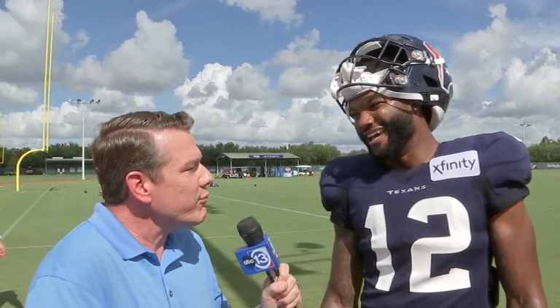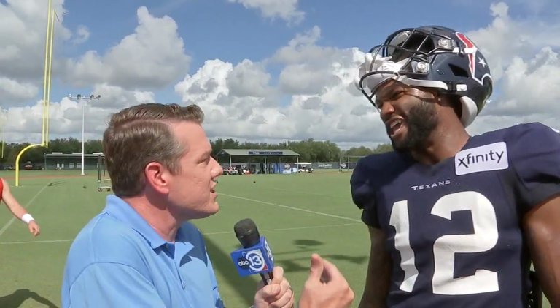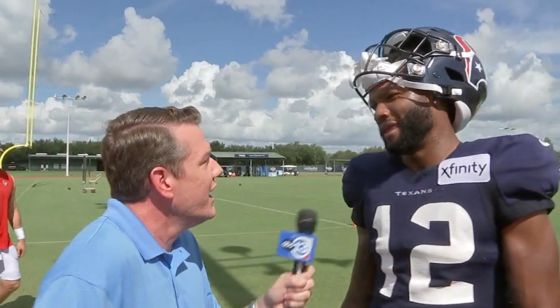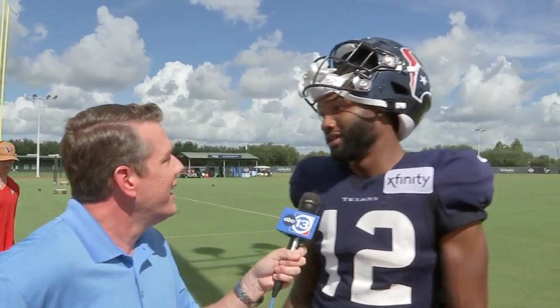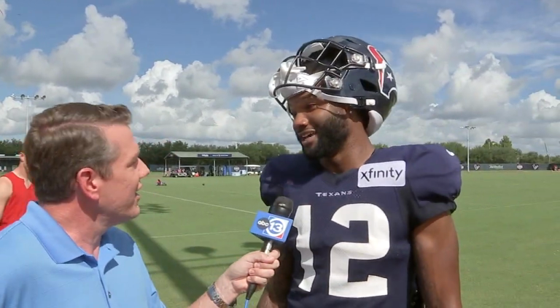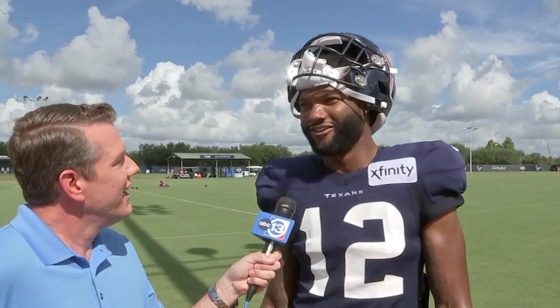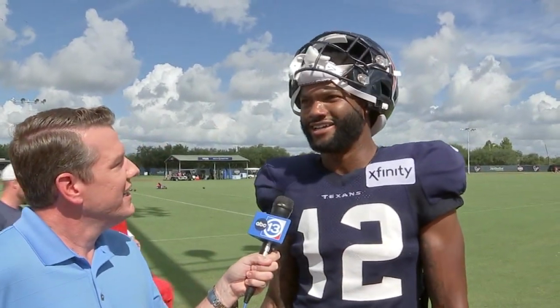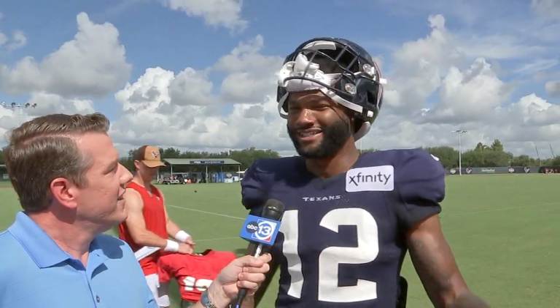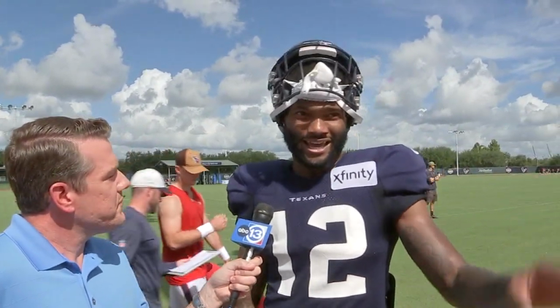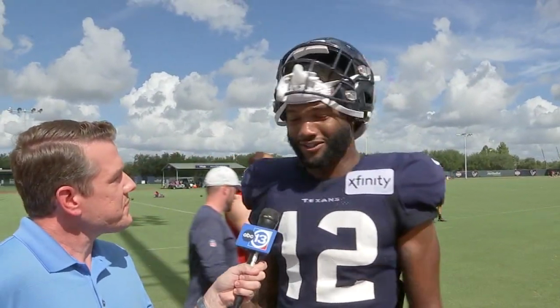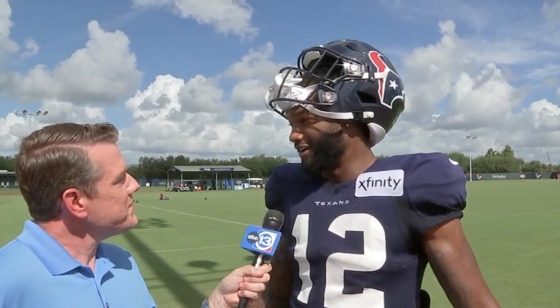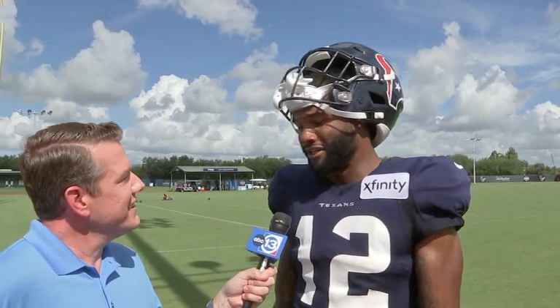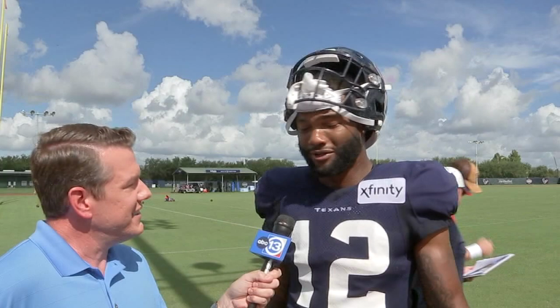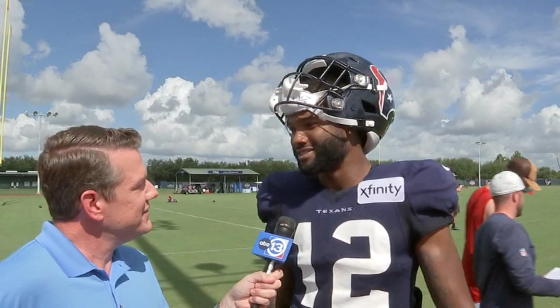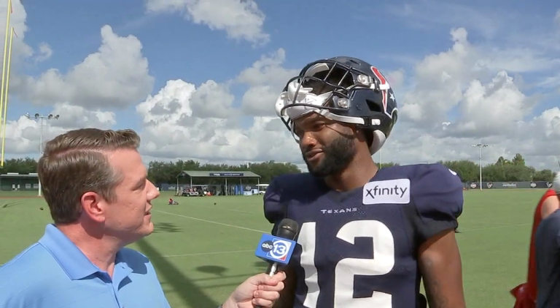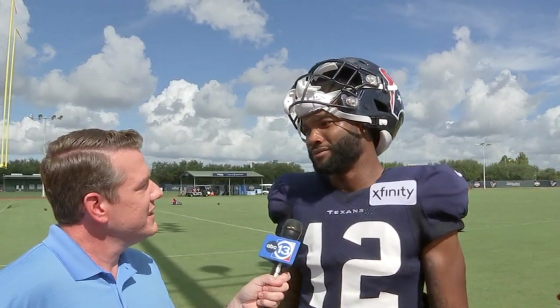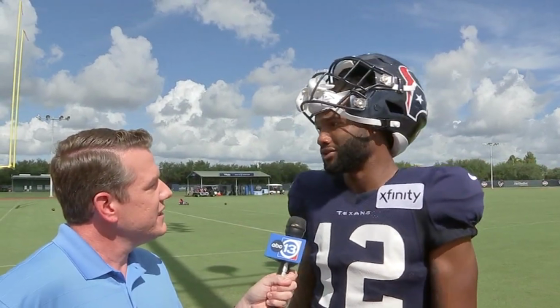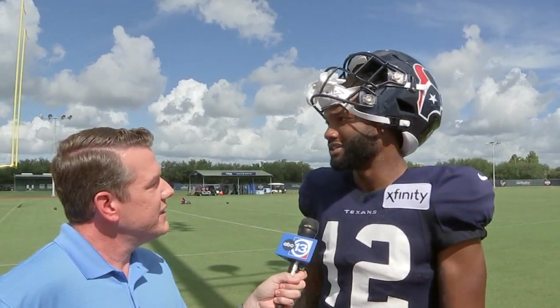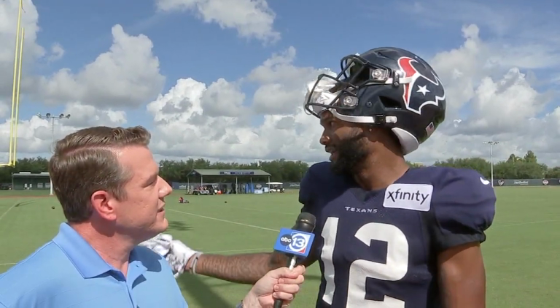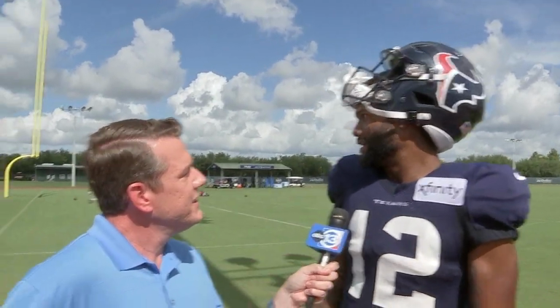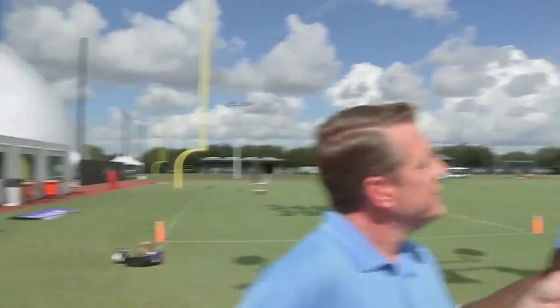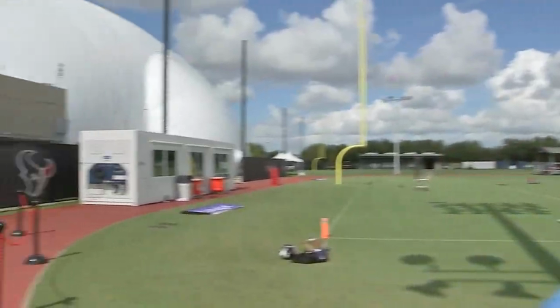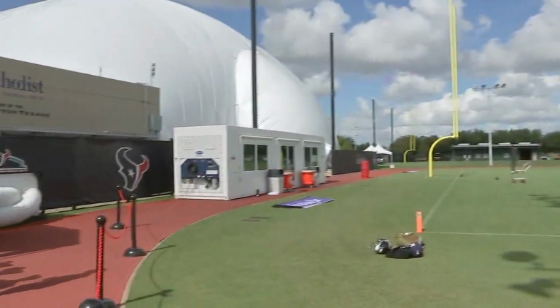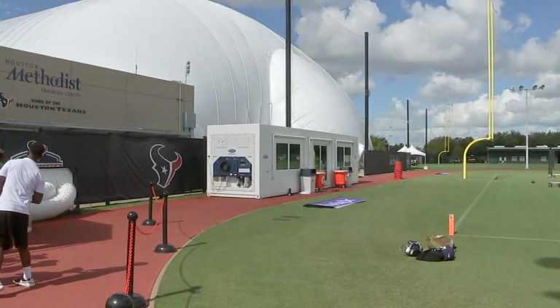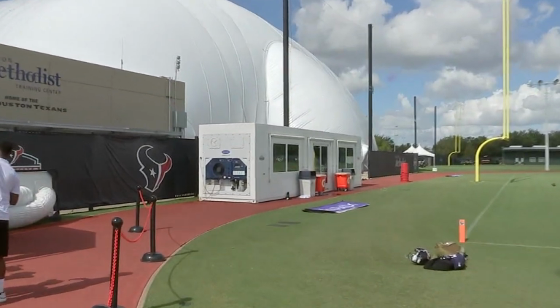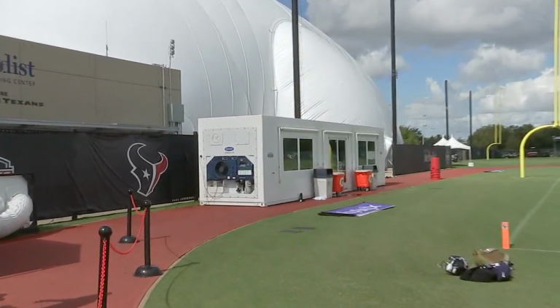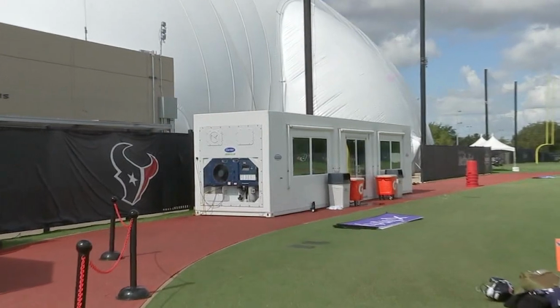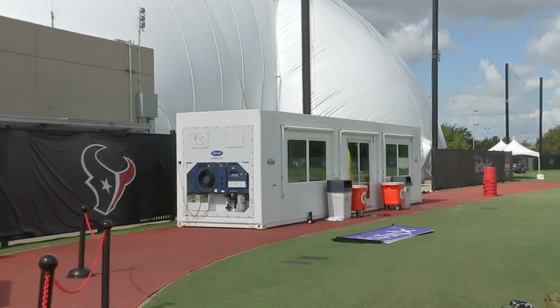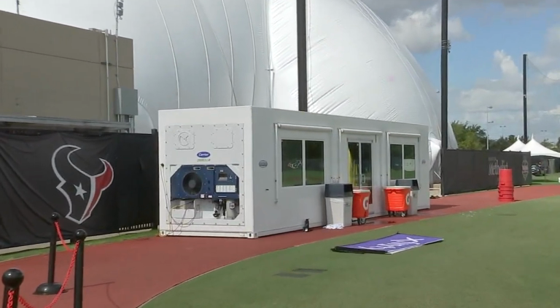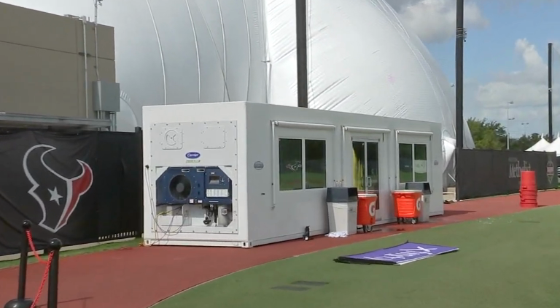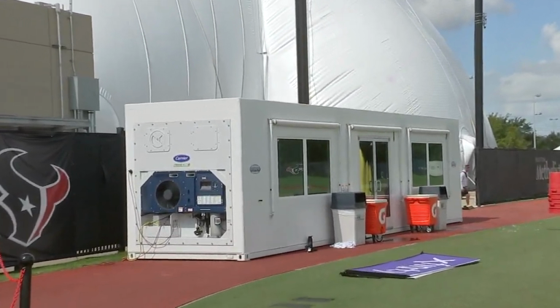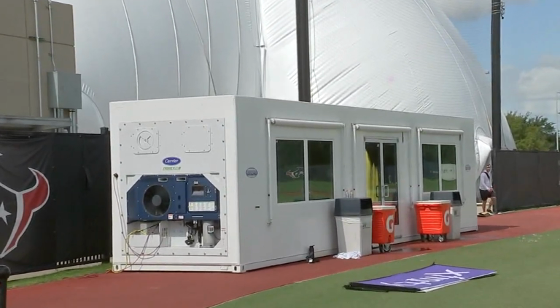Feels like a reverse sauna. Yeah, it really is. You feel this heat right now — the humidity is real. It's a great little freezer. I call it the cold freezer. It's a great opportunity for everybody to go in there and cool down a little bit.